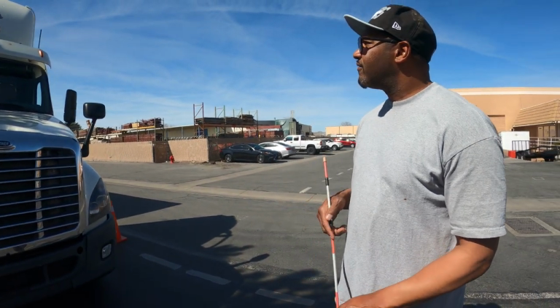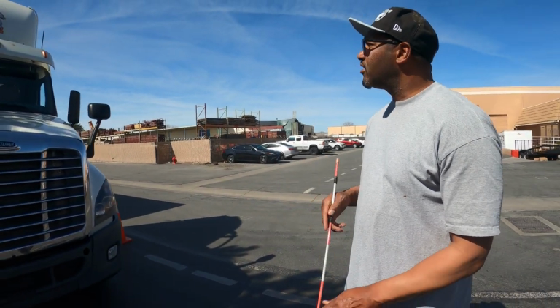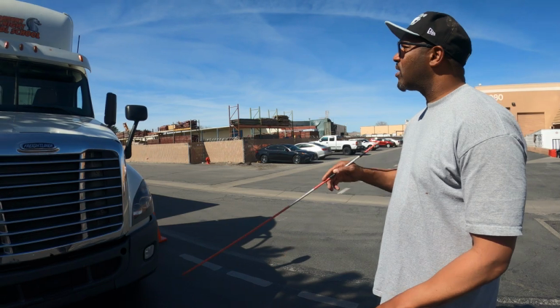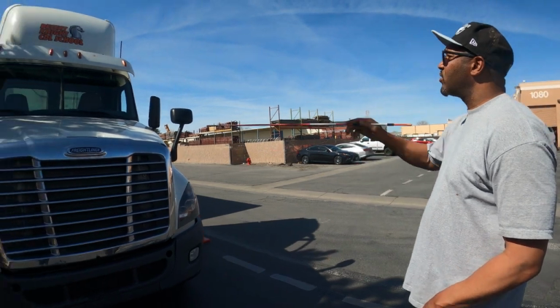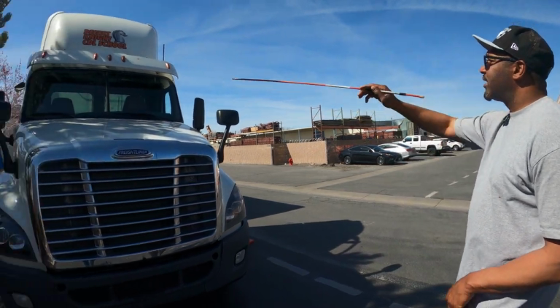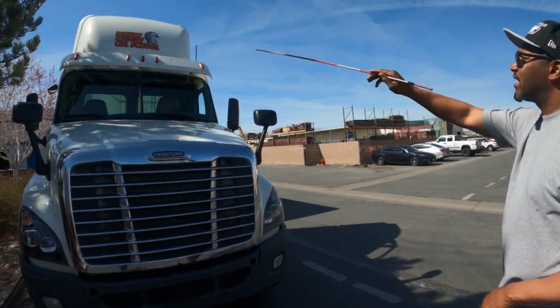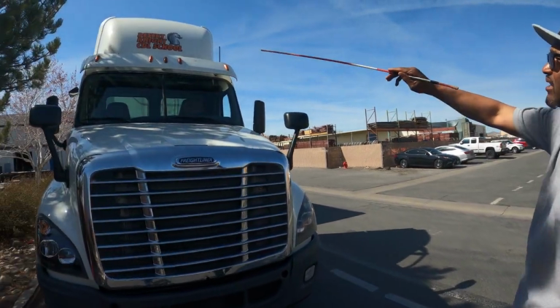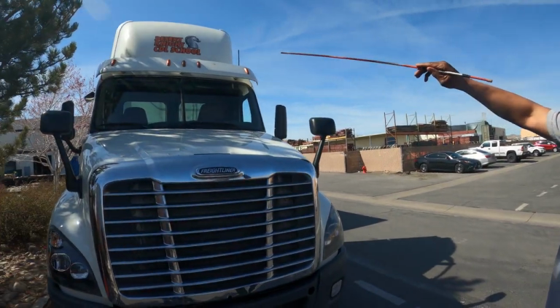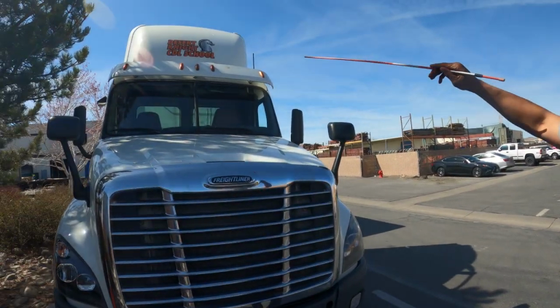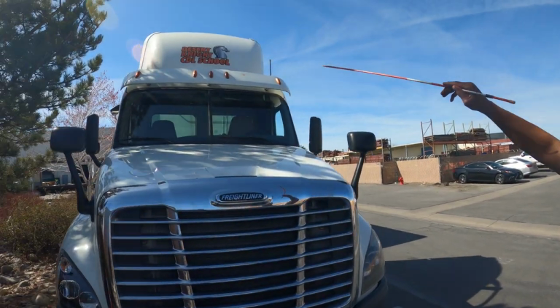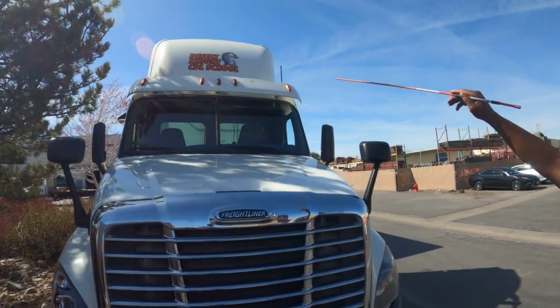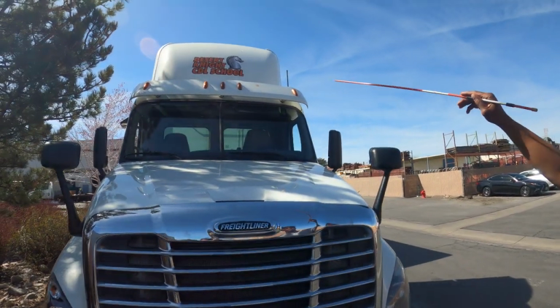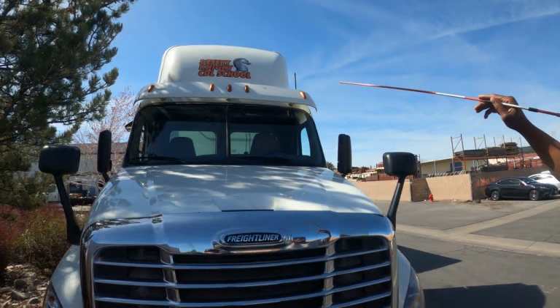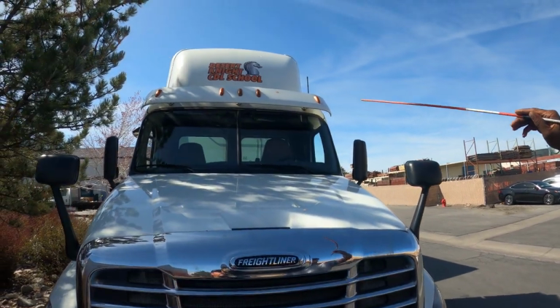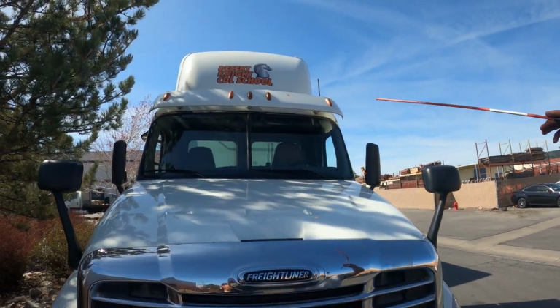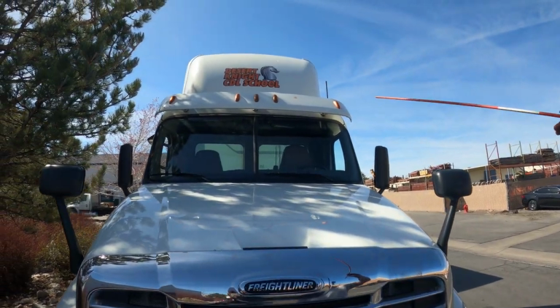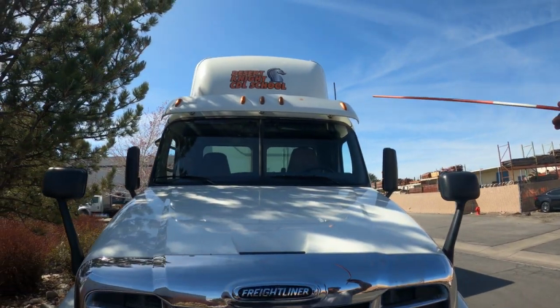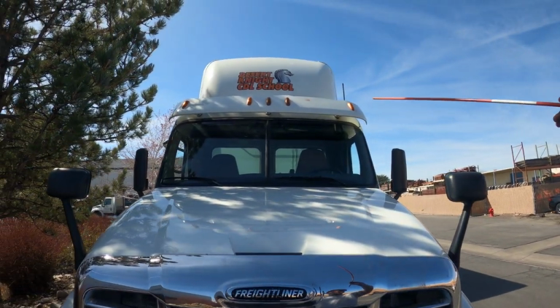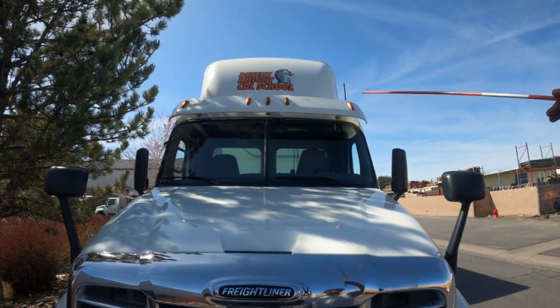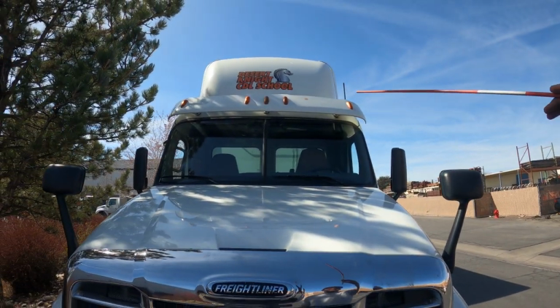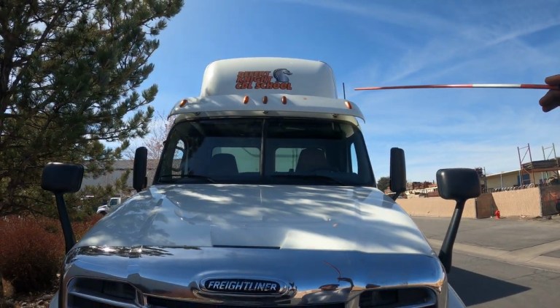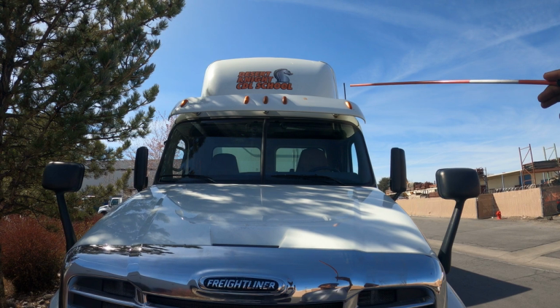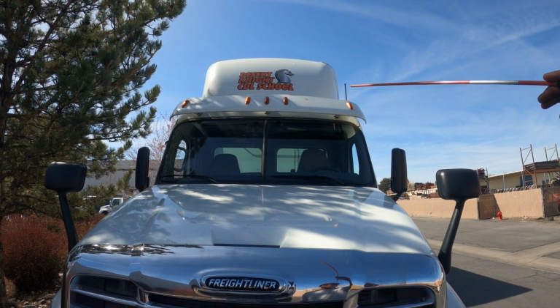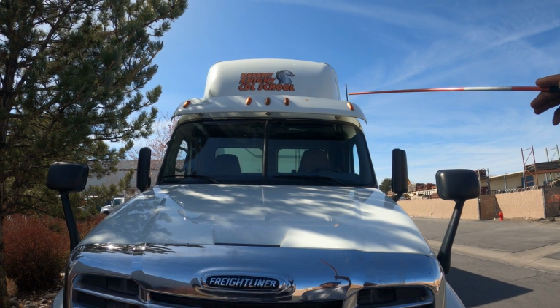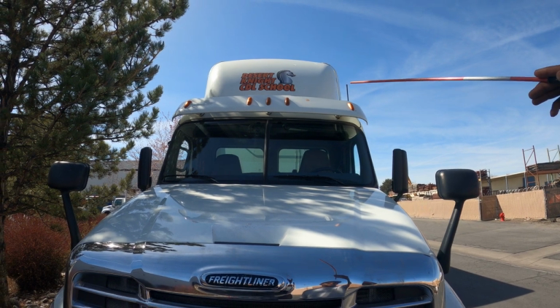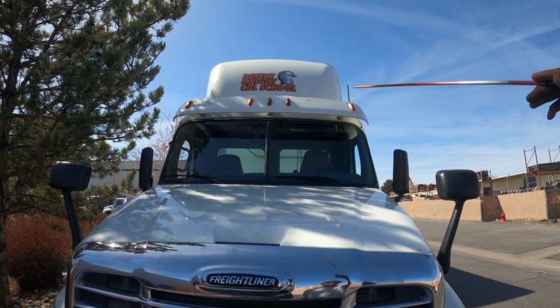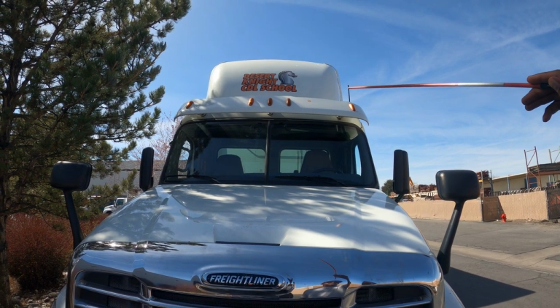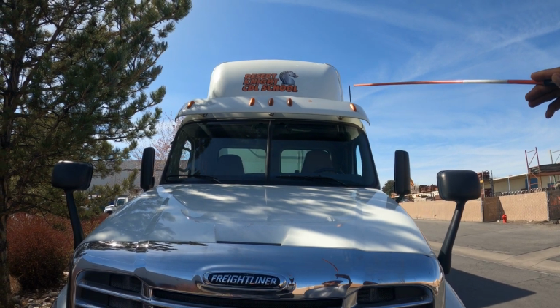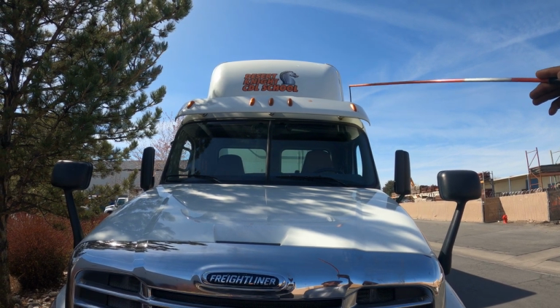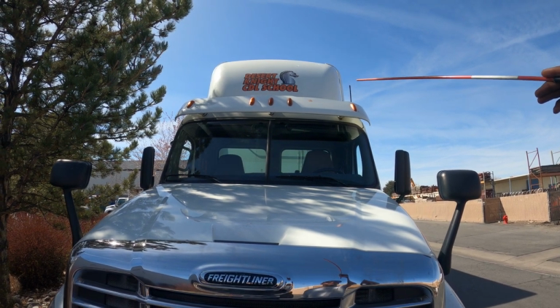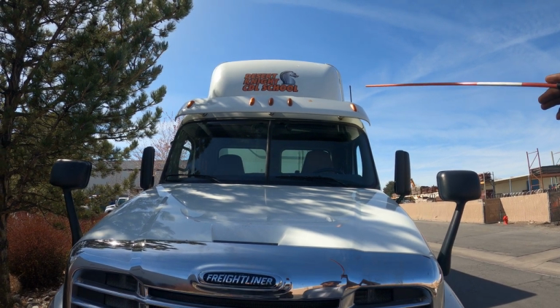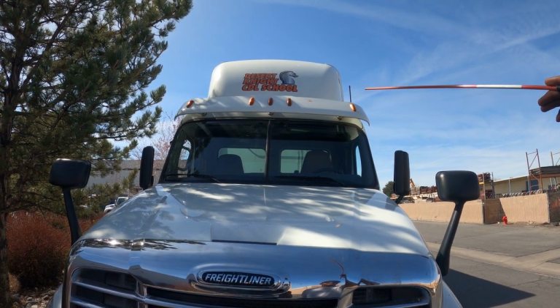First, we're going to go with the clearance light up top — amber in color, properly mounted and secure, it's not cracked, none missing, and no condensation.